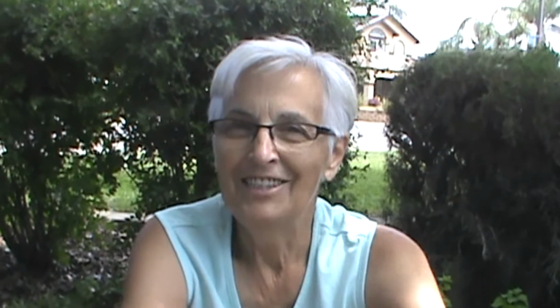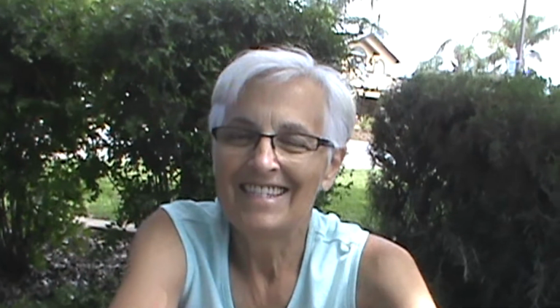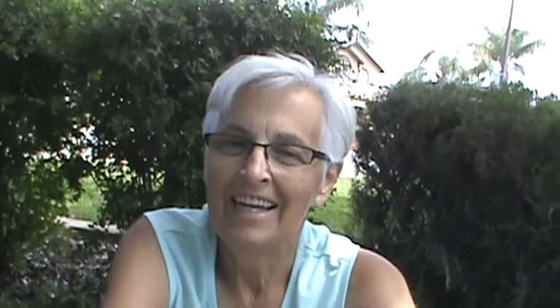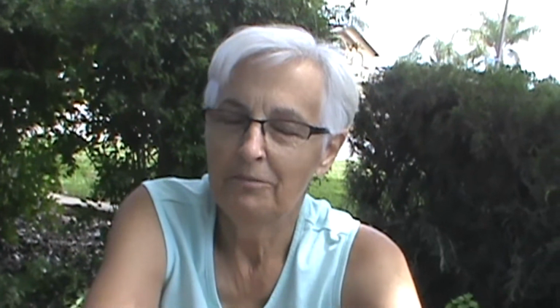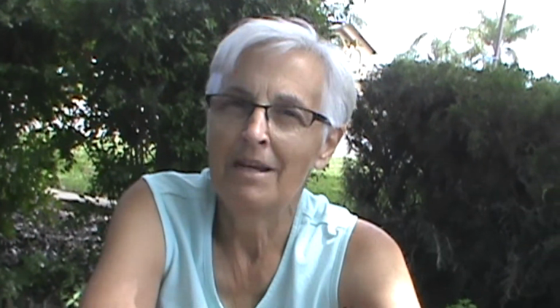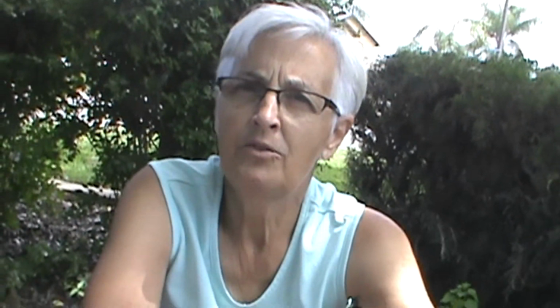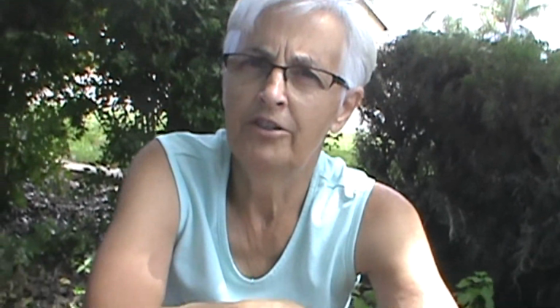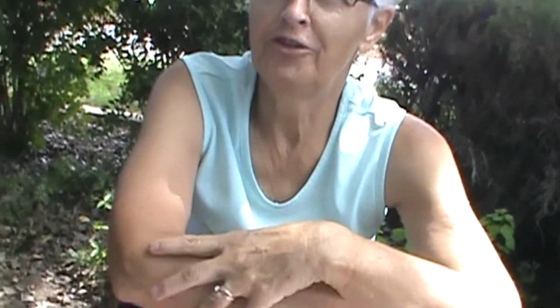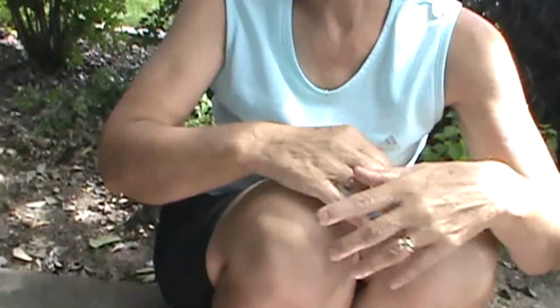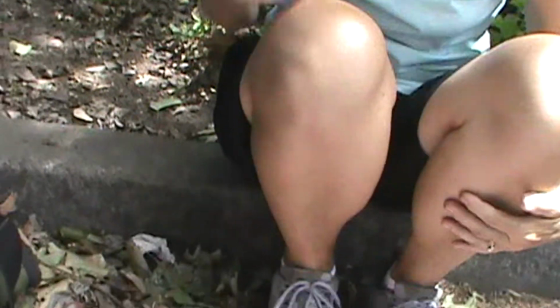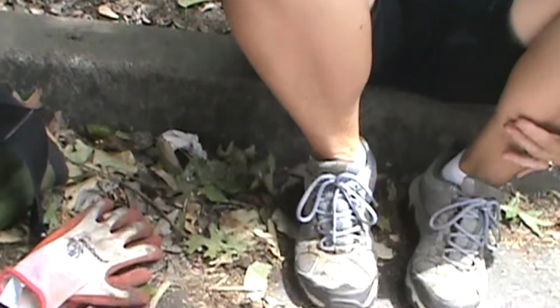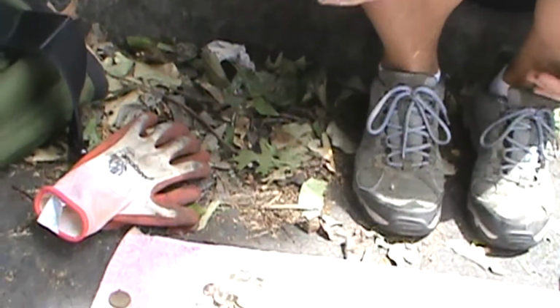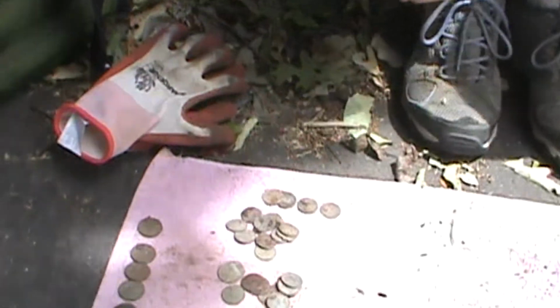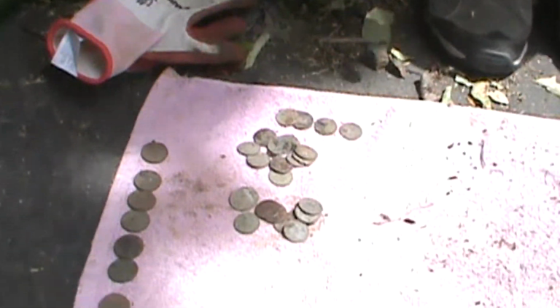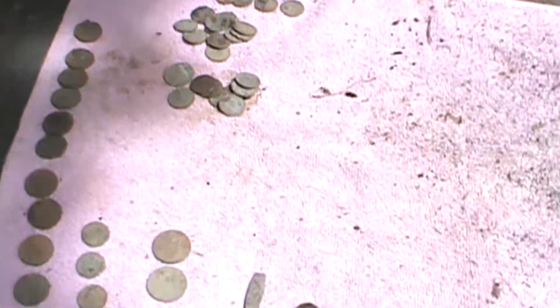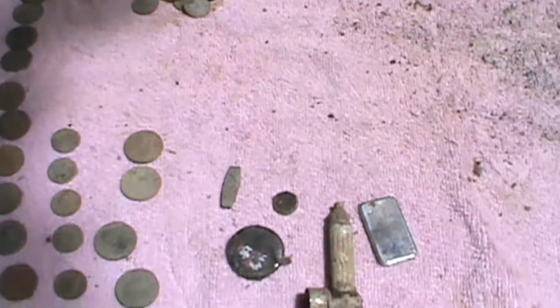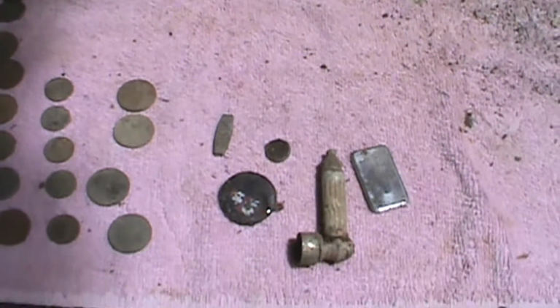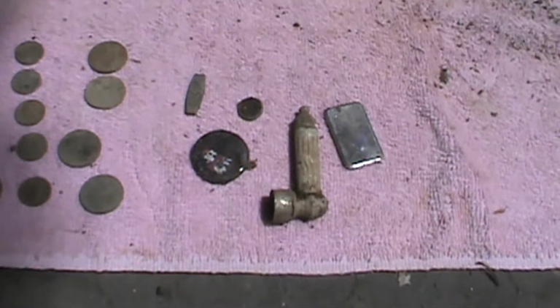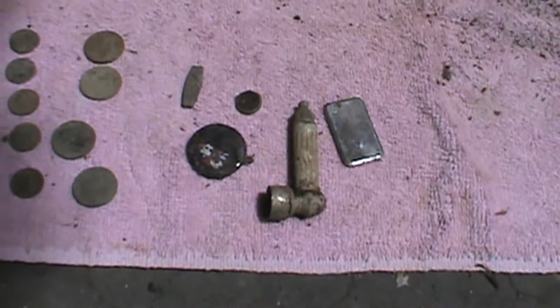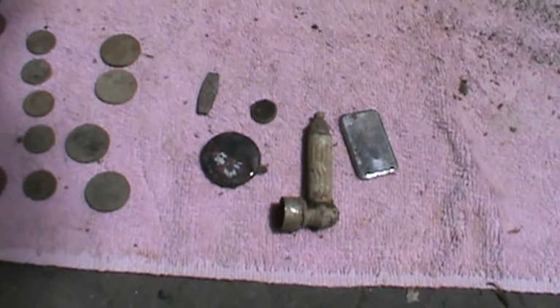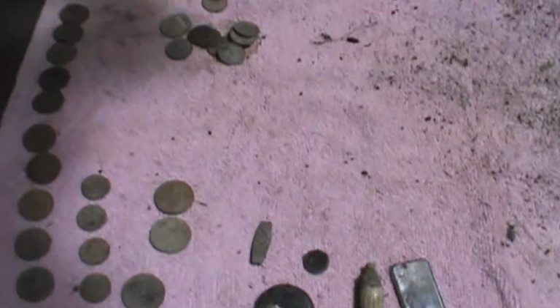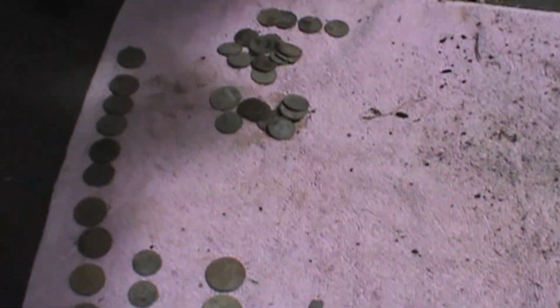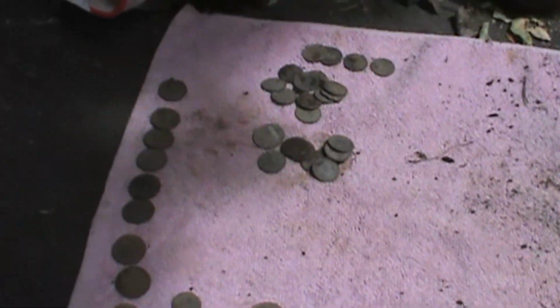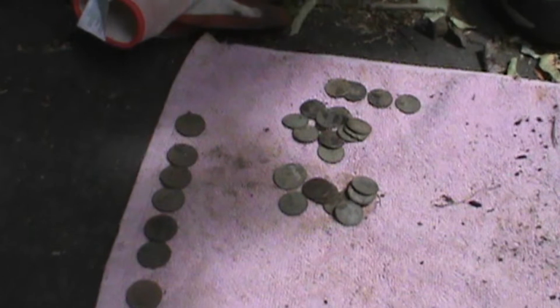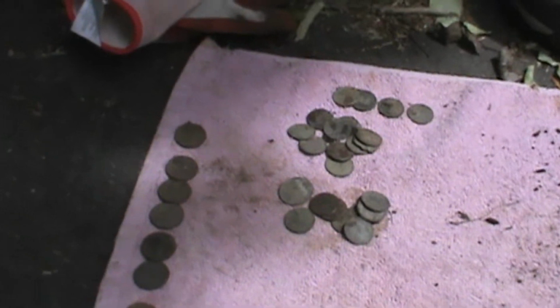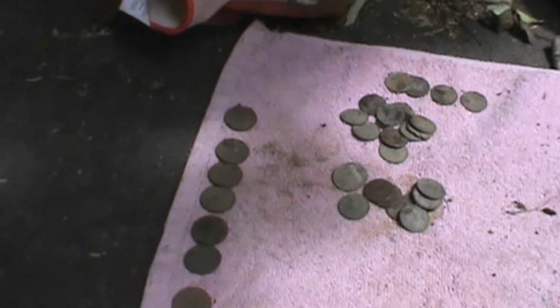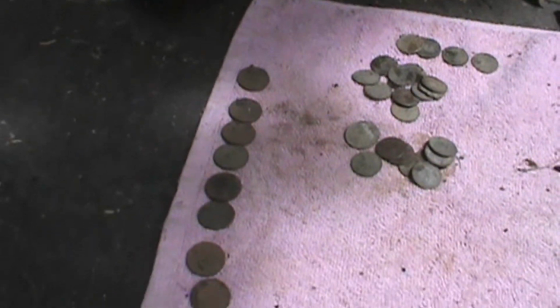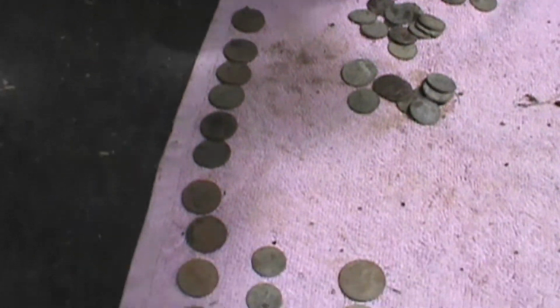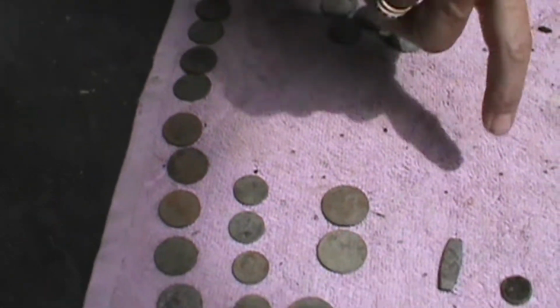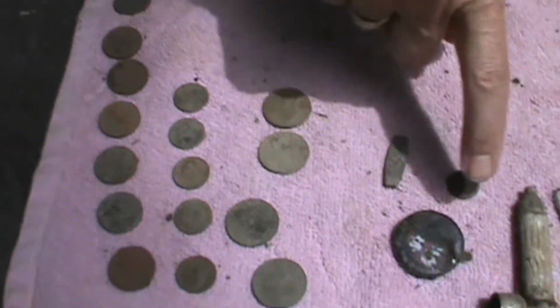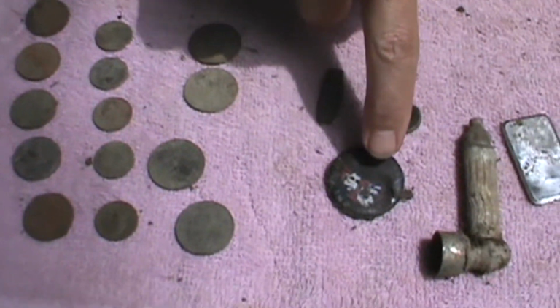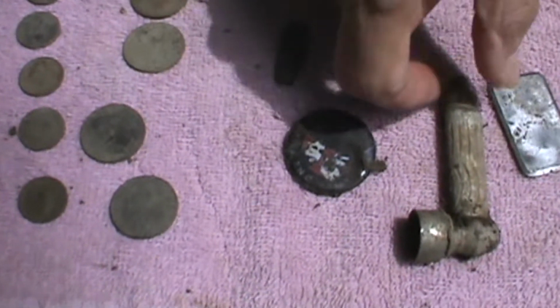Hi John, it's Linda. I hunt with an MXT 300 Shooter DD. $2.34 in clad. Not too many artifacts.